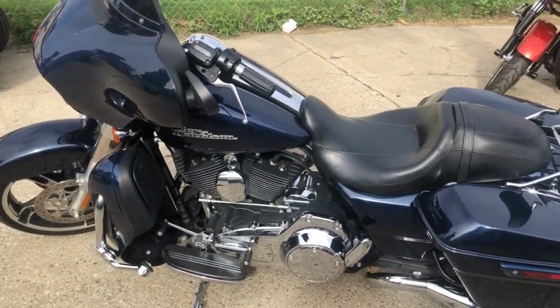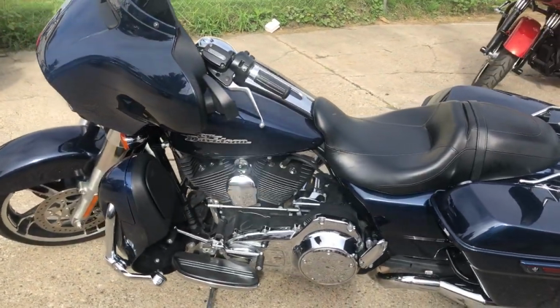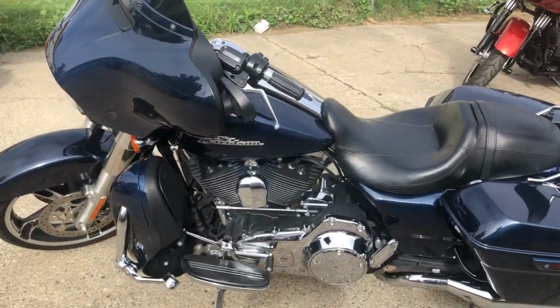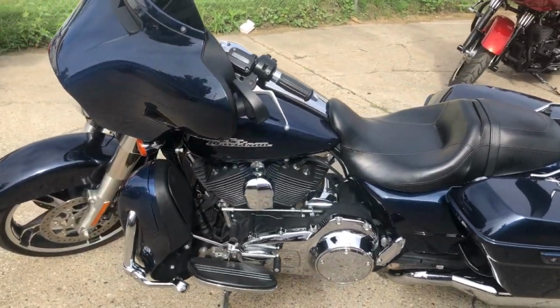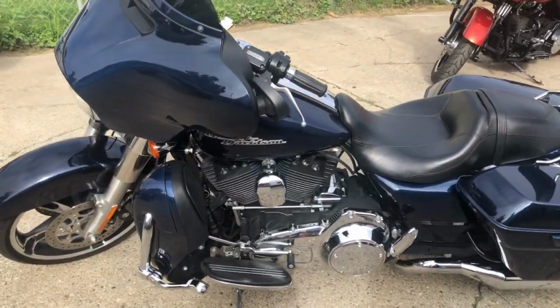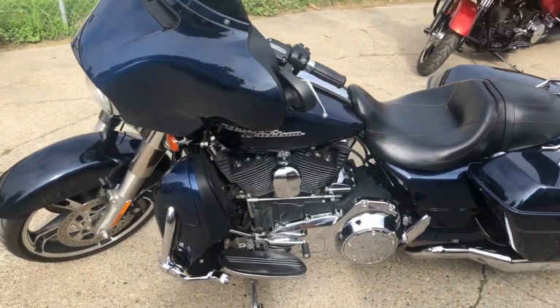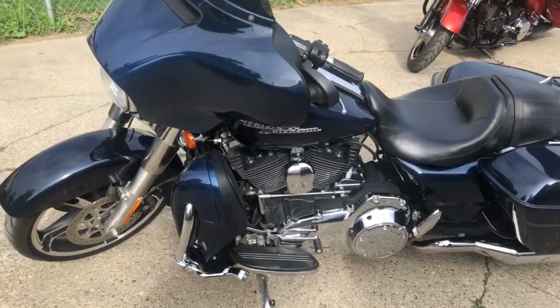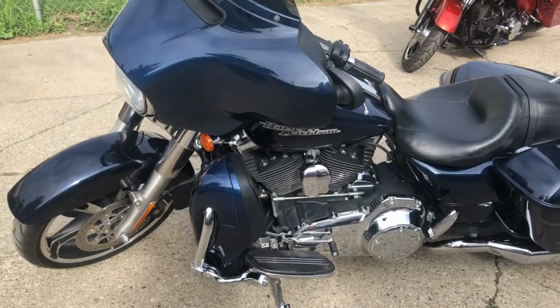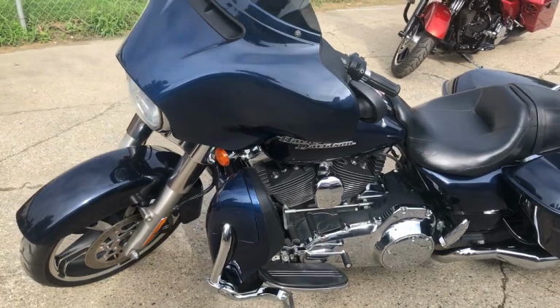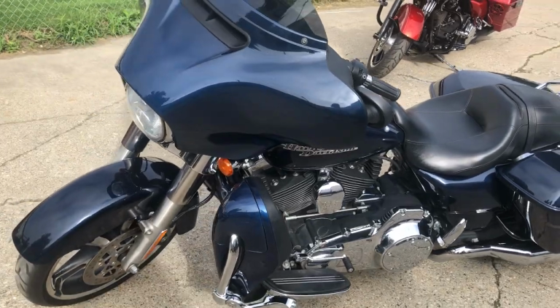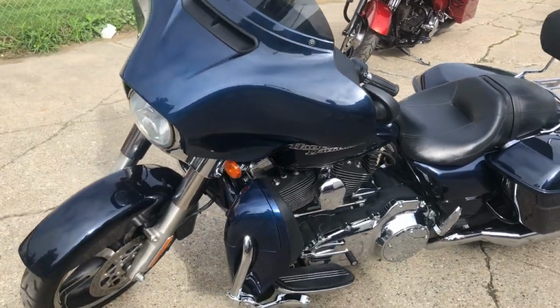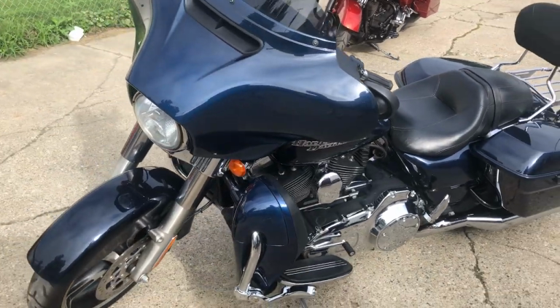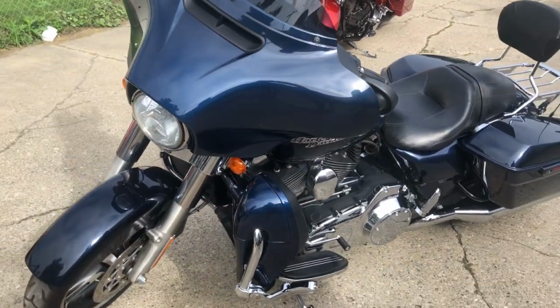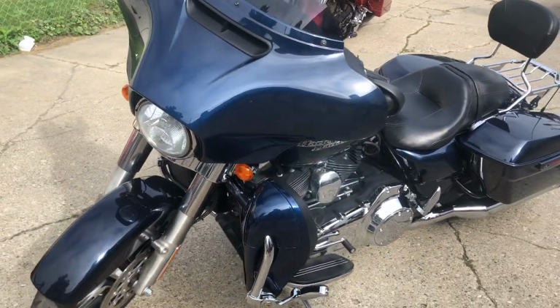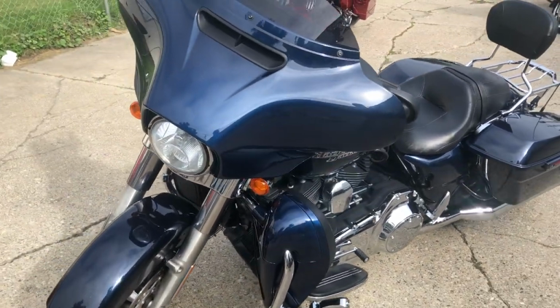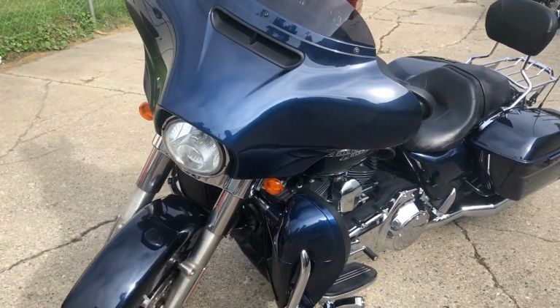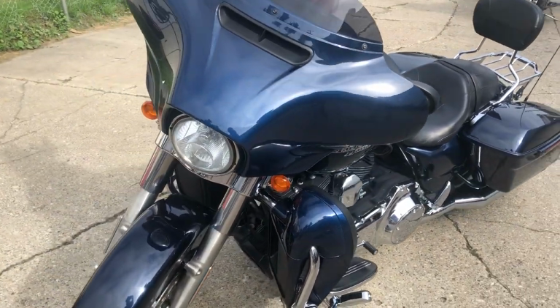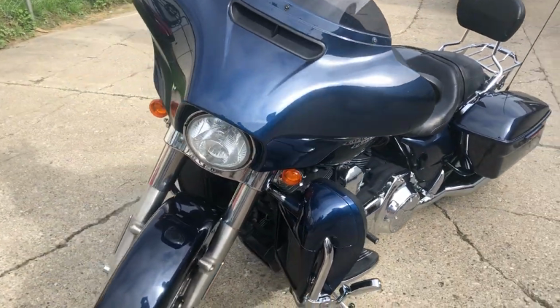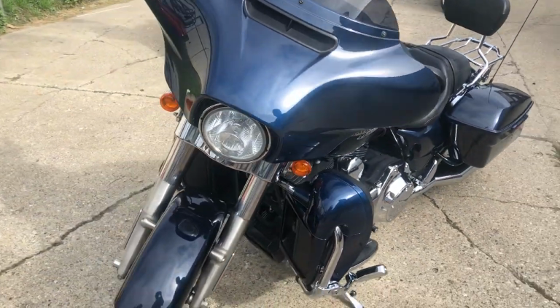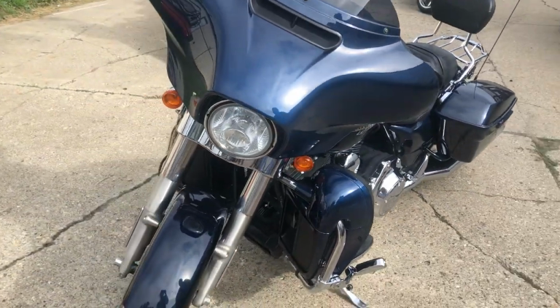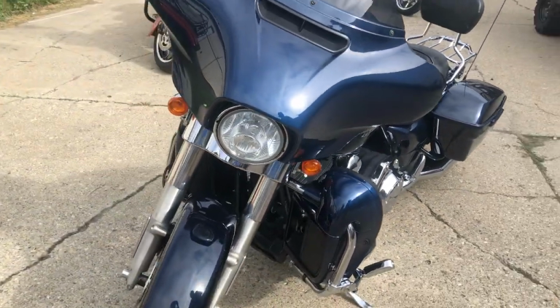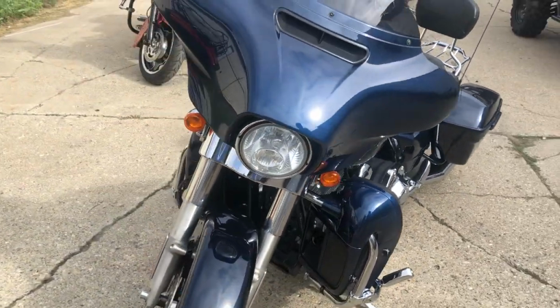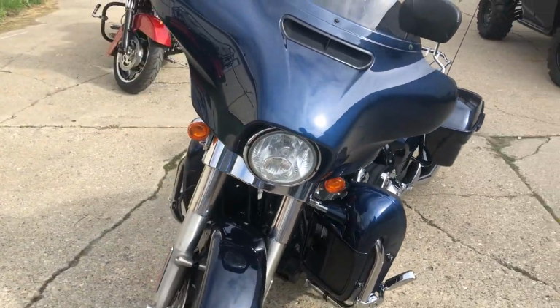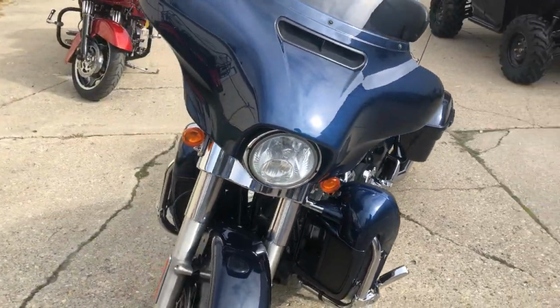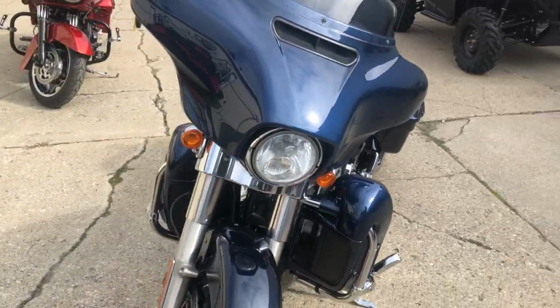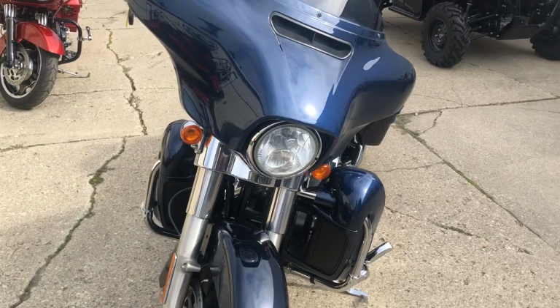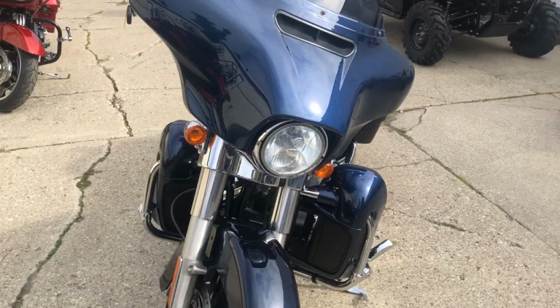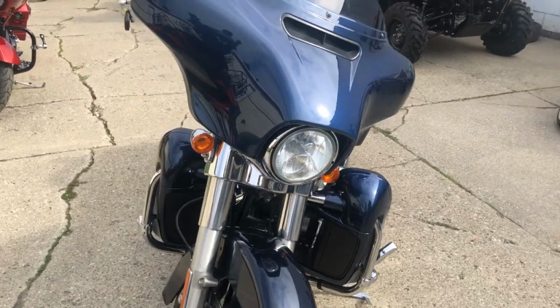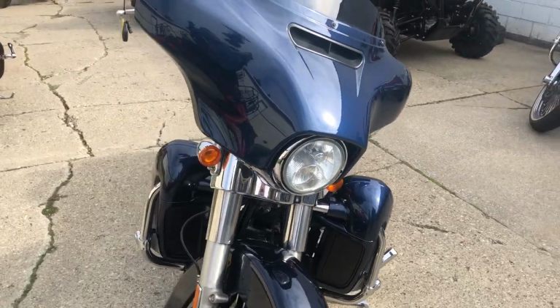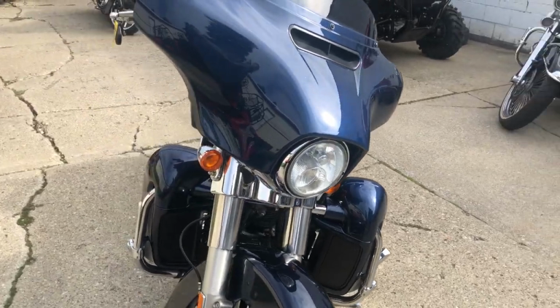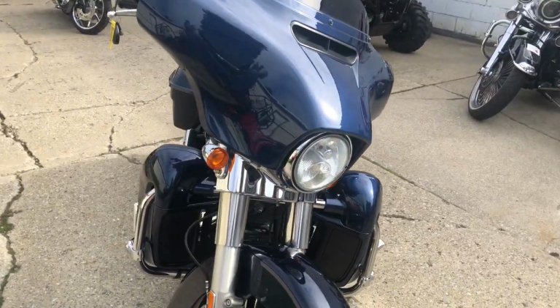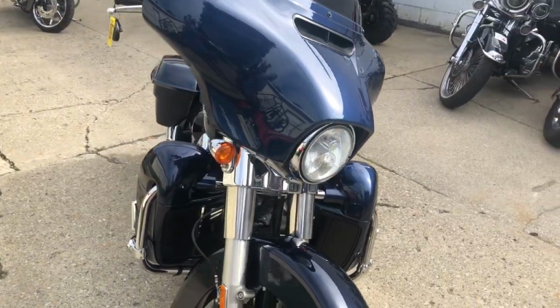Ready to take it to the road and only $11,999. Give us a call guys, we'll make it happen — 810-648-9500.